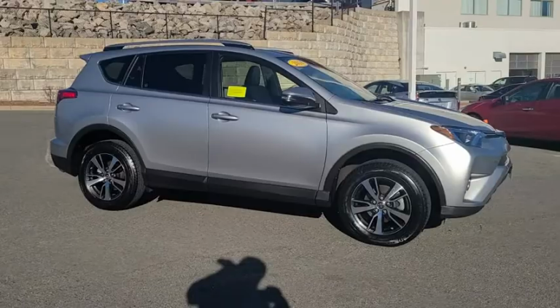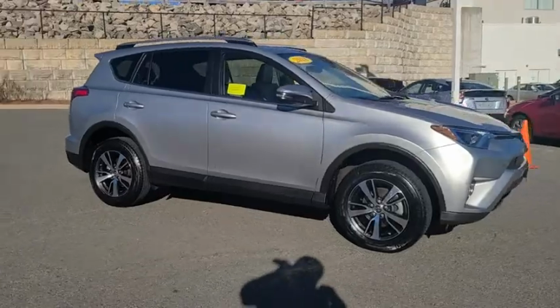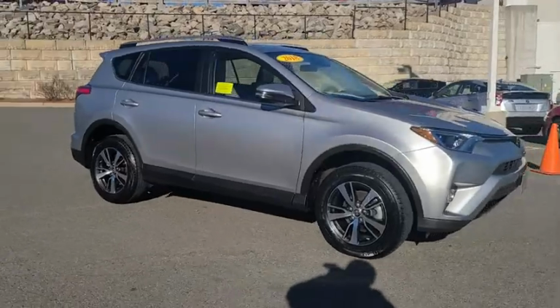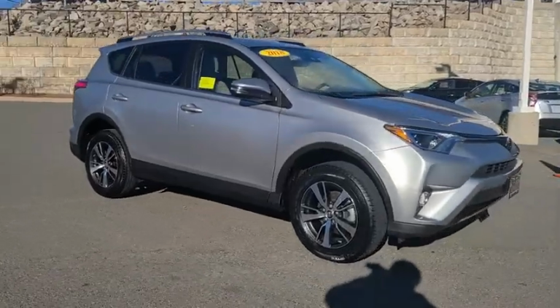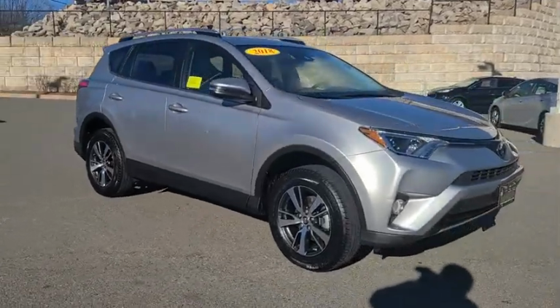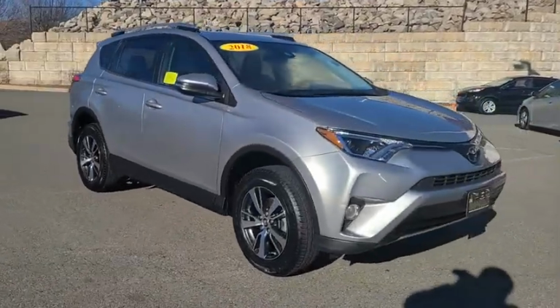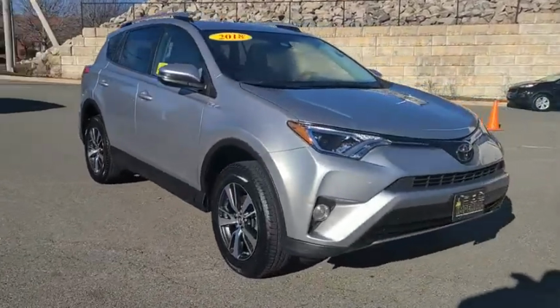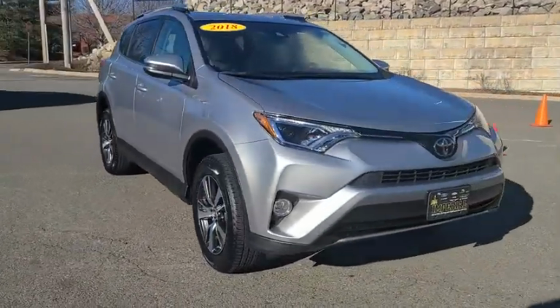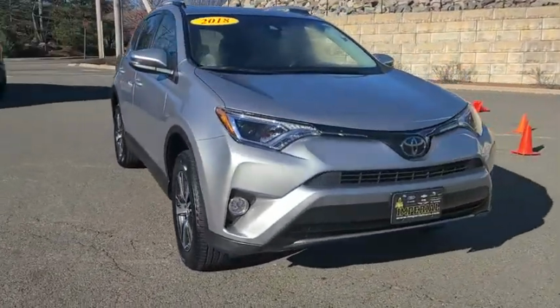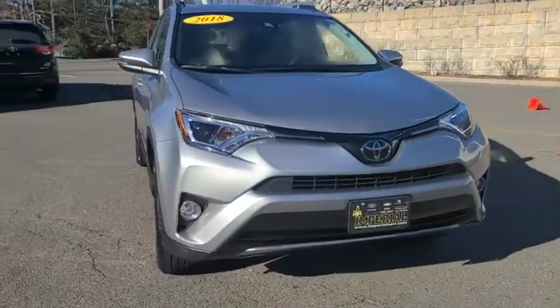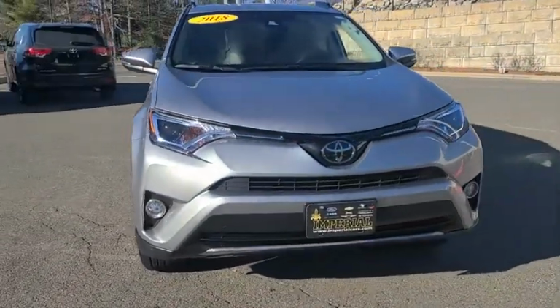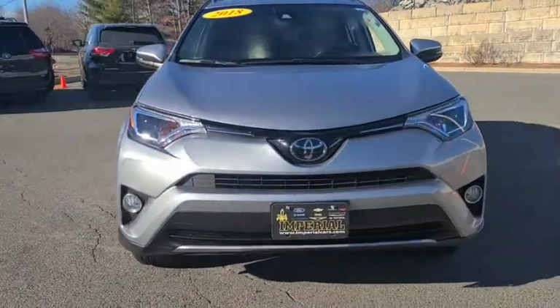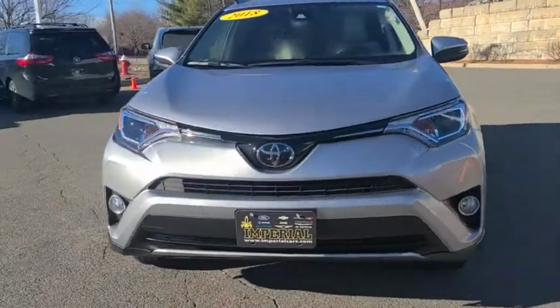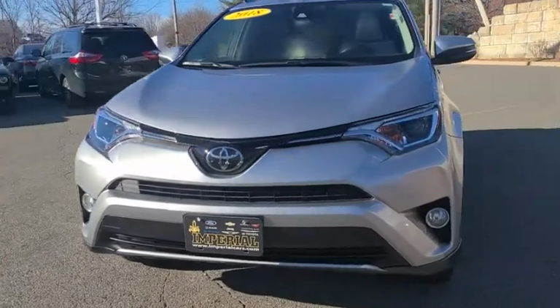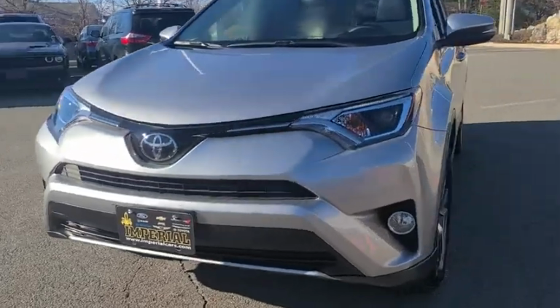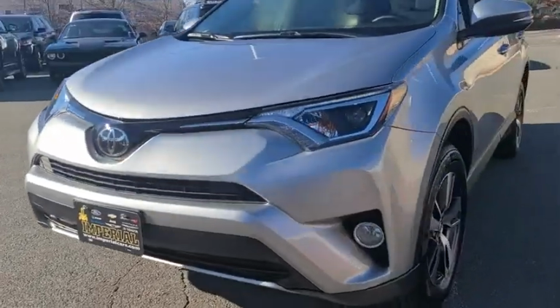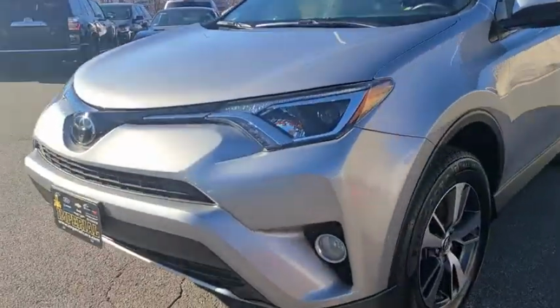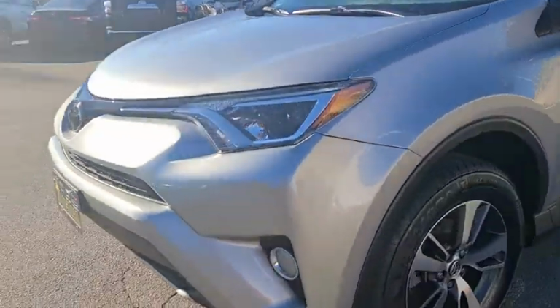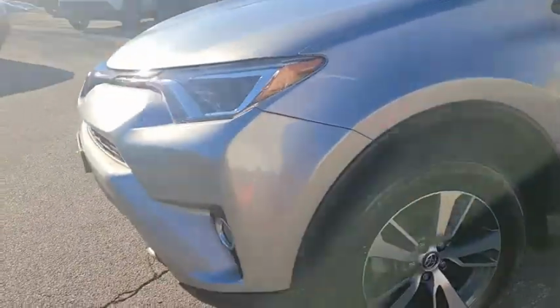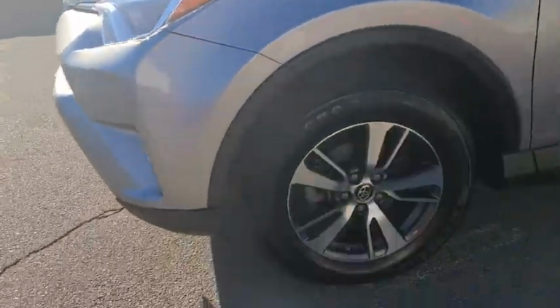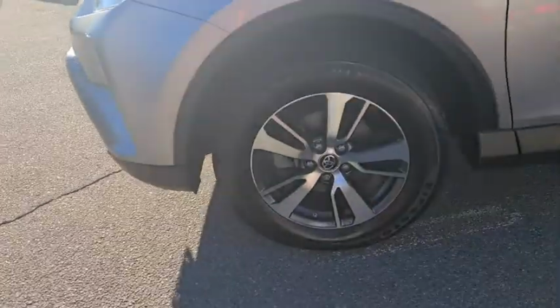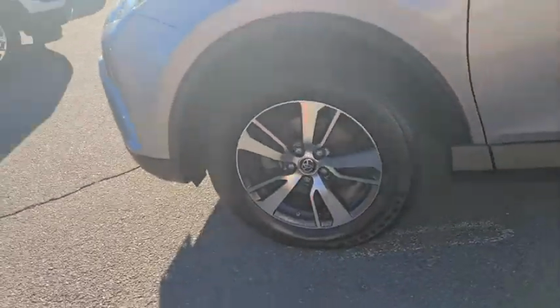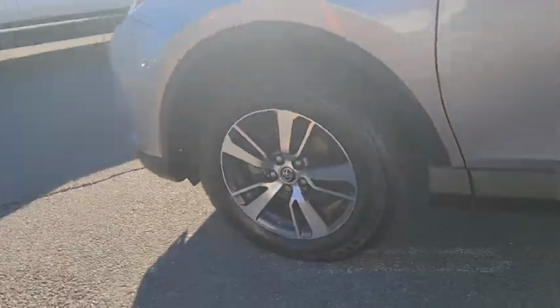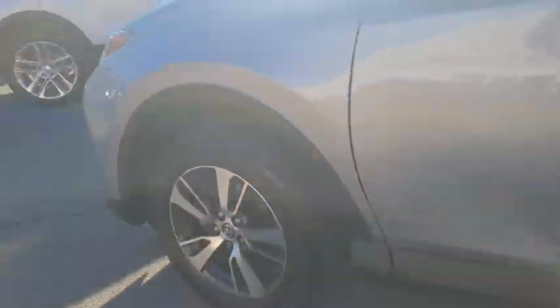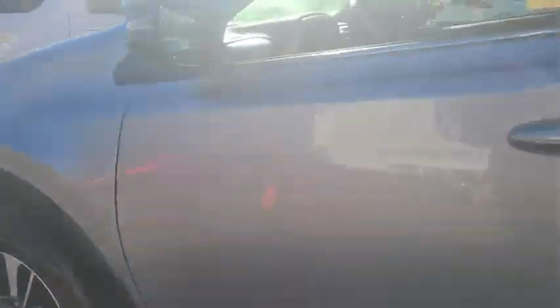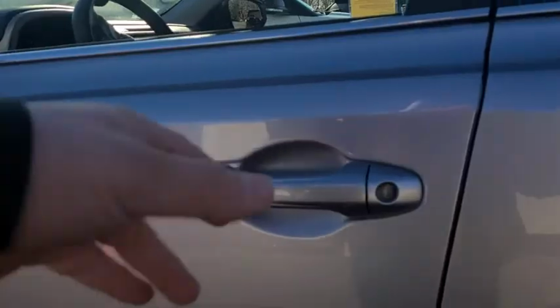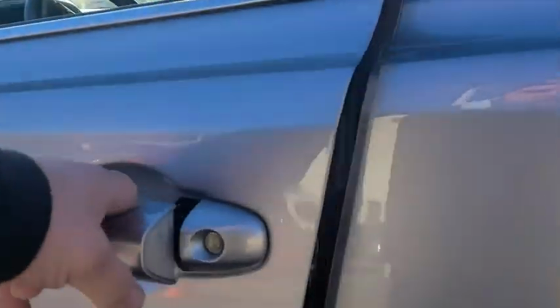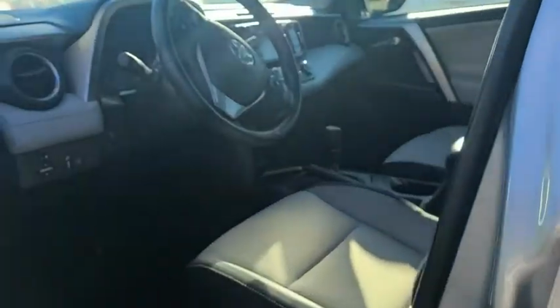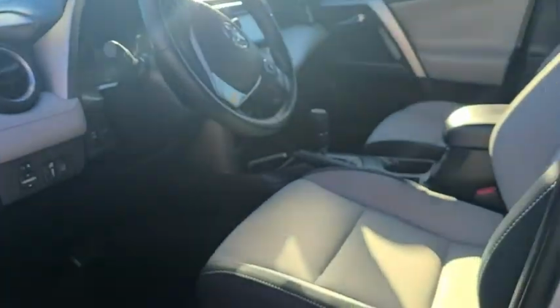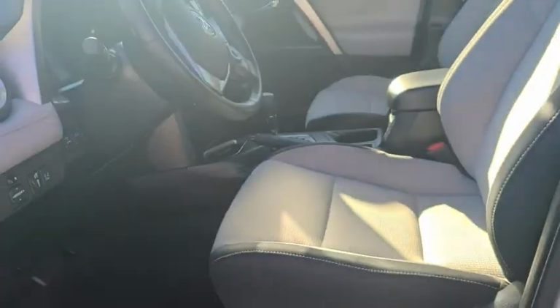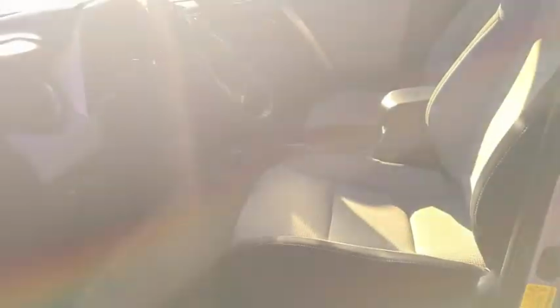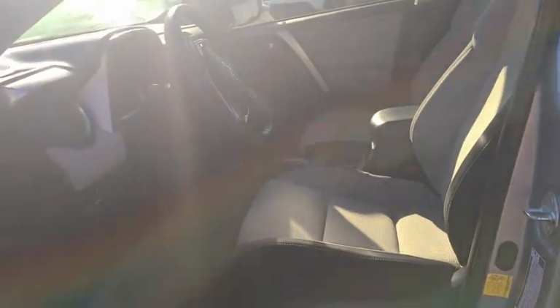This vehicle has less than 25,000 miles. Here are some of this vehicle's great options: traction control, heated seats, leather-wrapped steering wheel, Bluetooth, dual airbags, power steering, alloy wheels, cruise control.